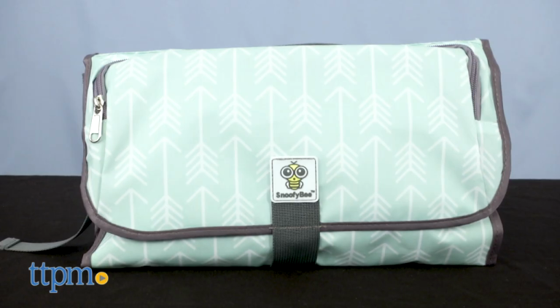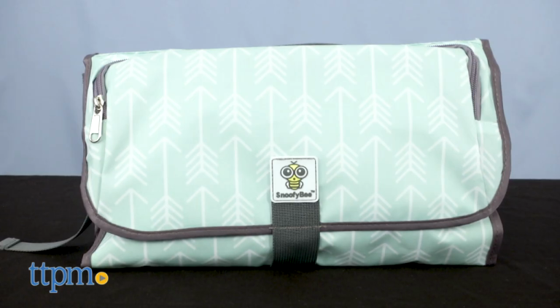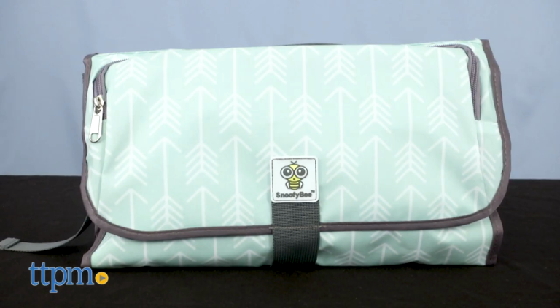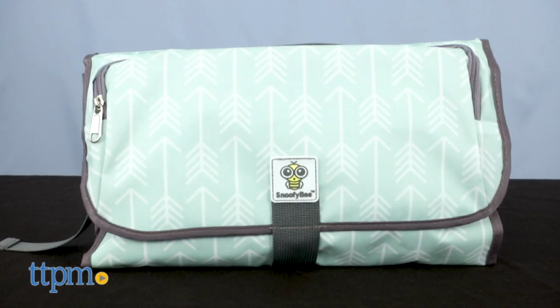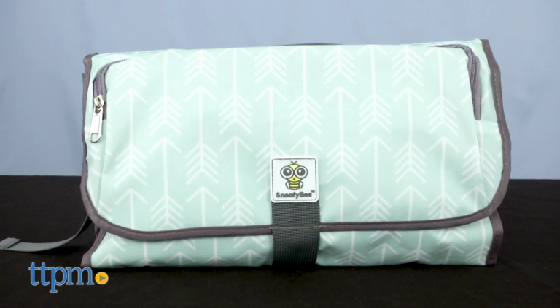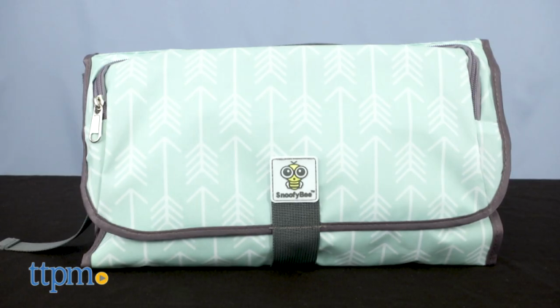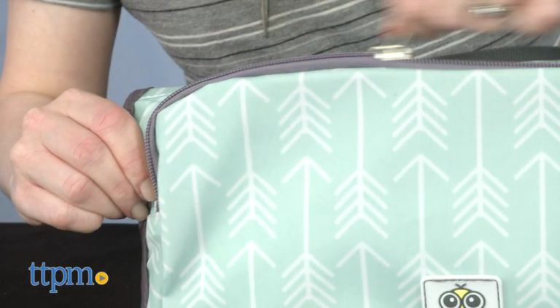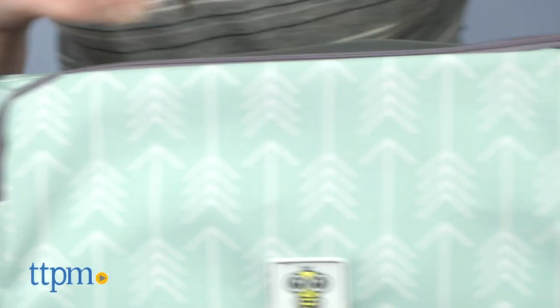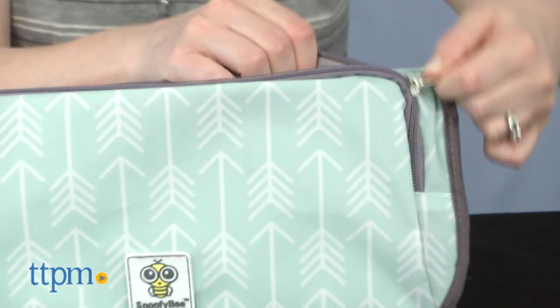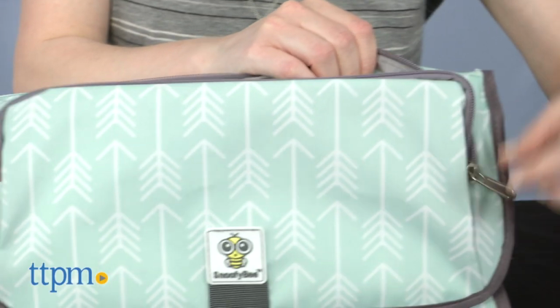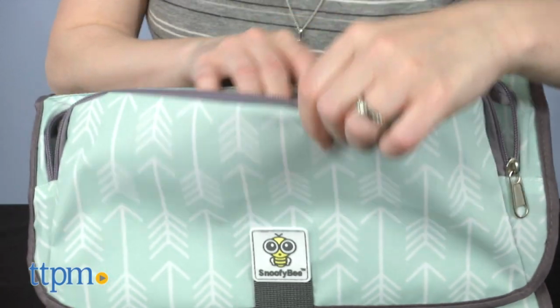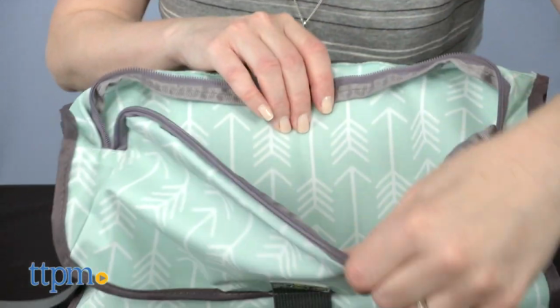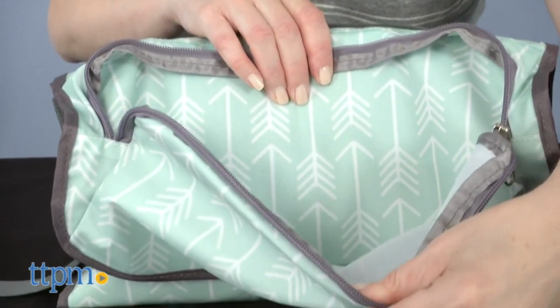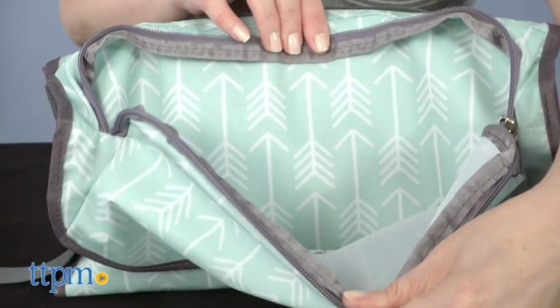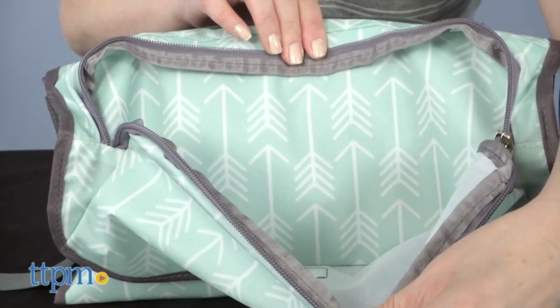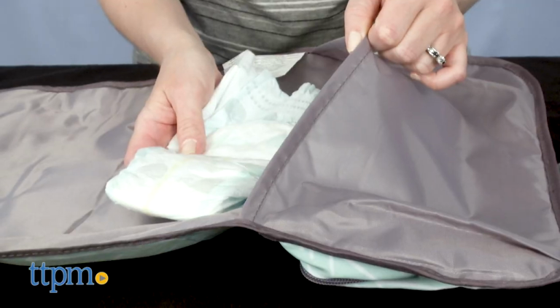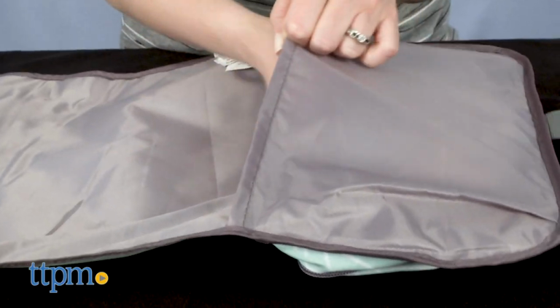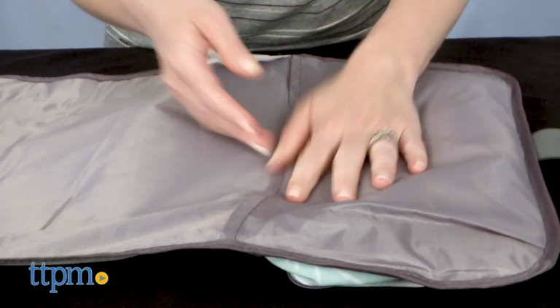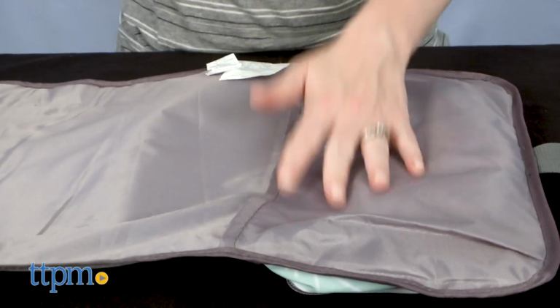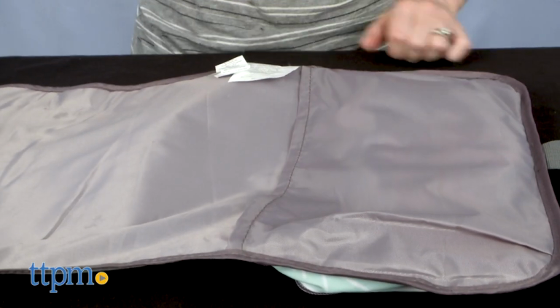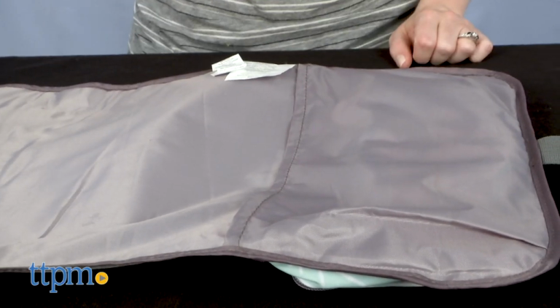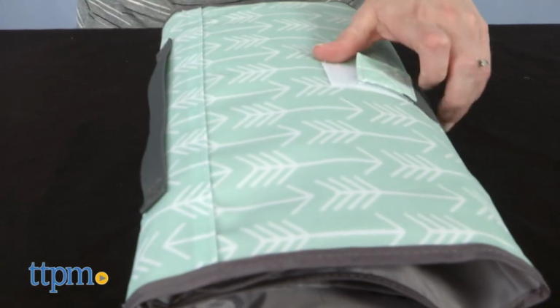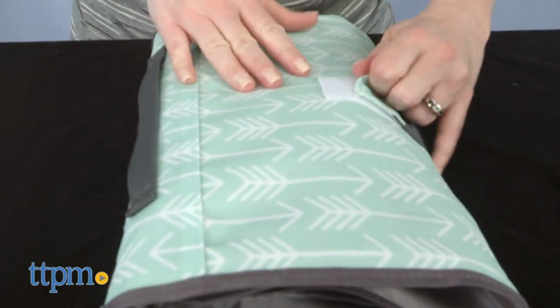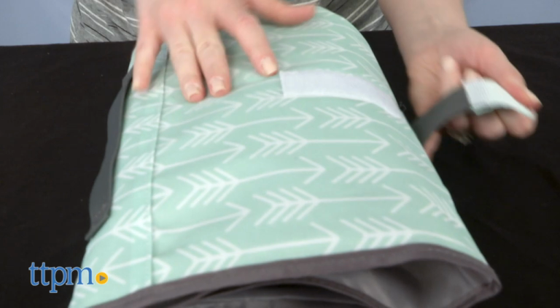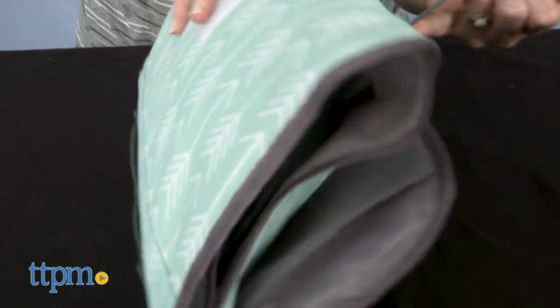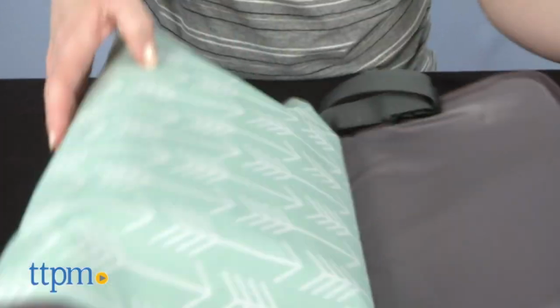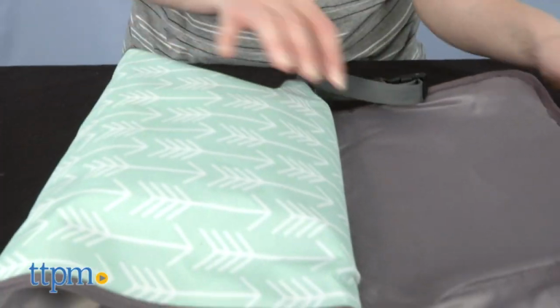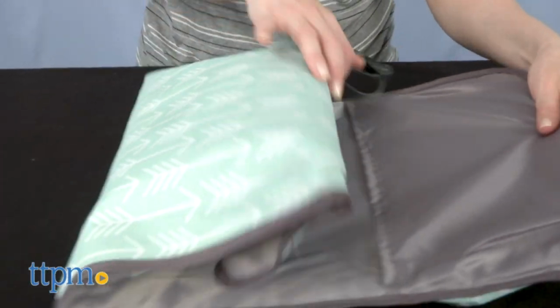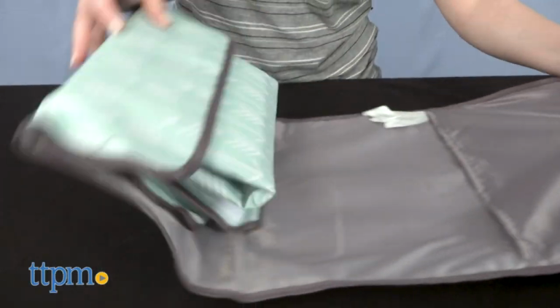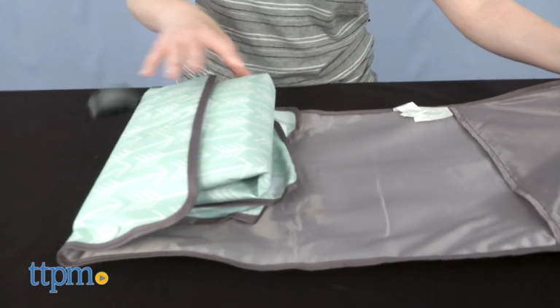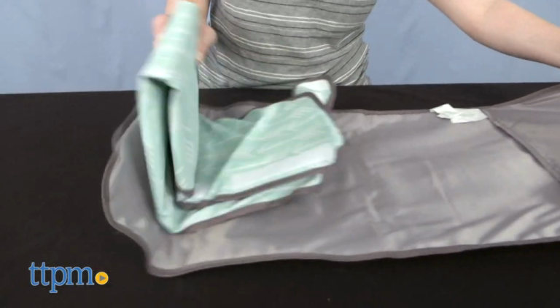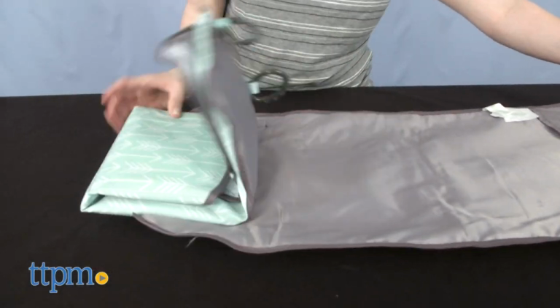First, this functions as a diaper clutch. Unlike the original edition, there are two large pockets on this one to give you space for bringing along everything you need. When it's time for a diaper change, unfold the clutch to access your supplies and reveal a changing pad.